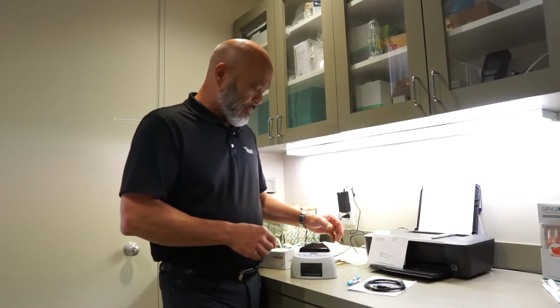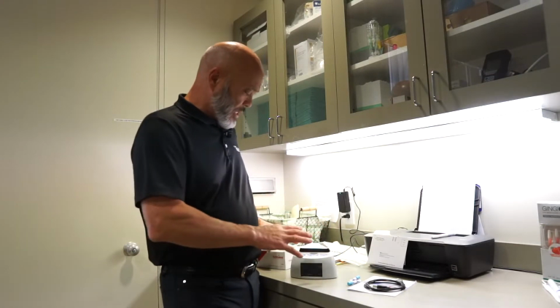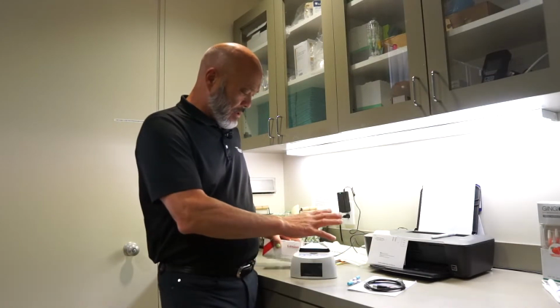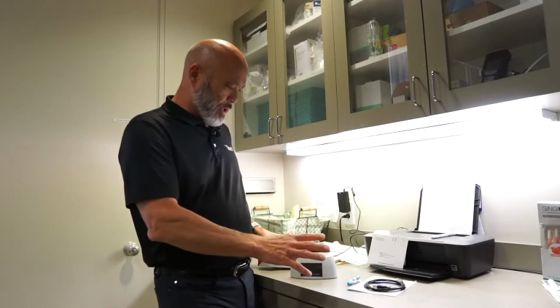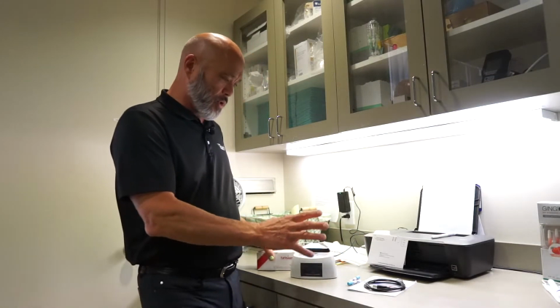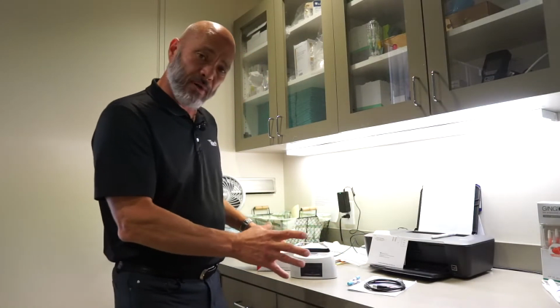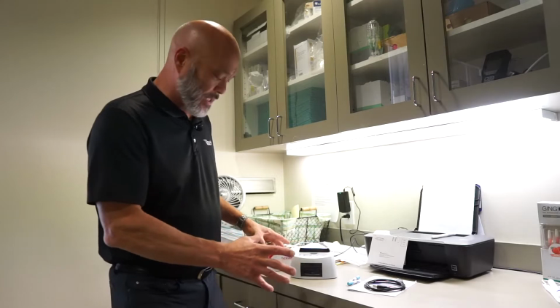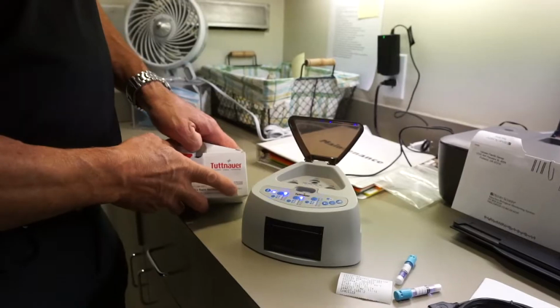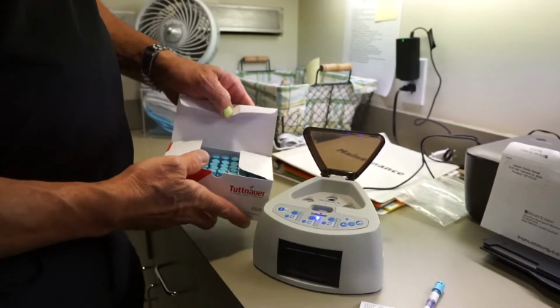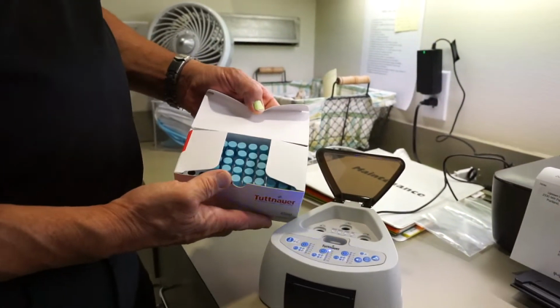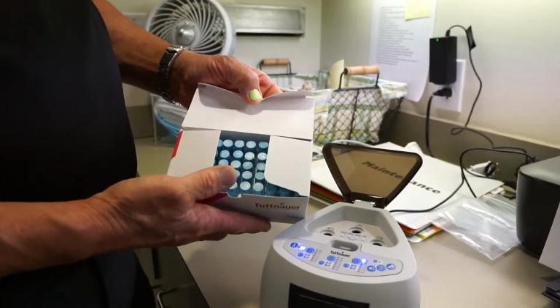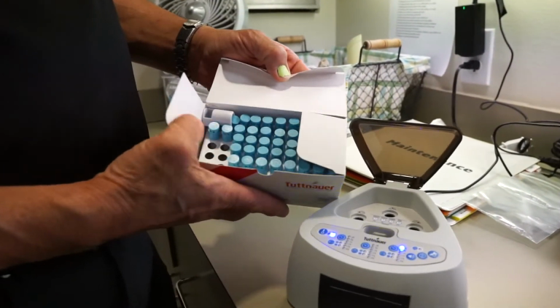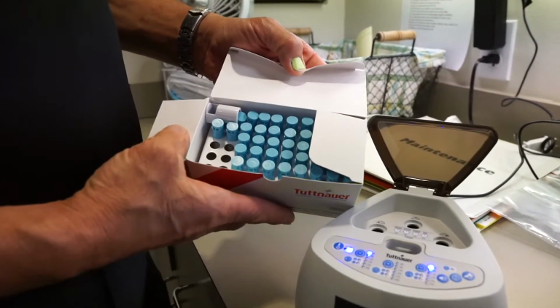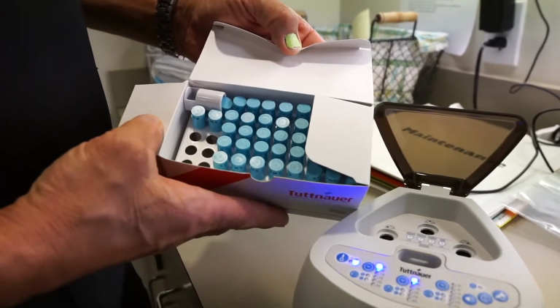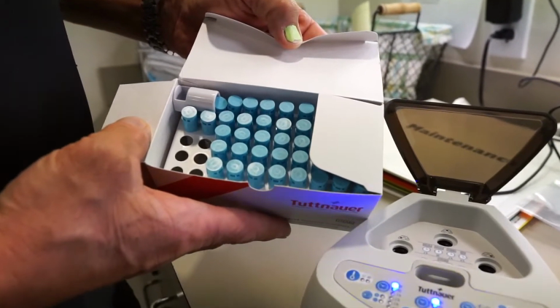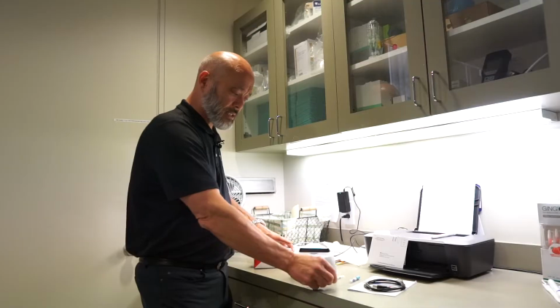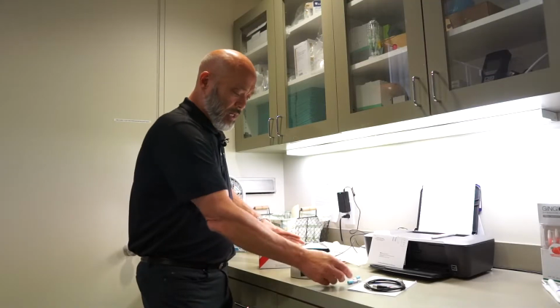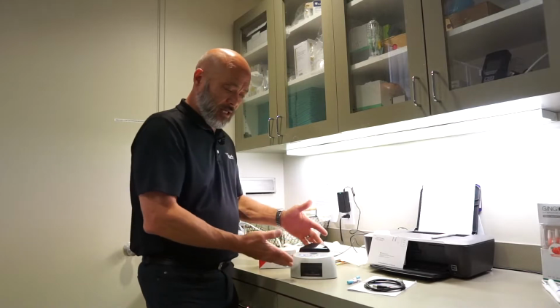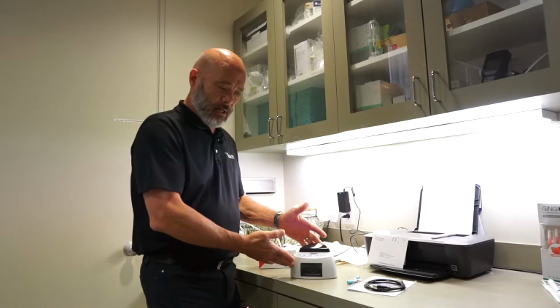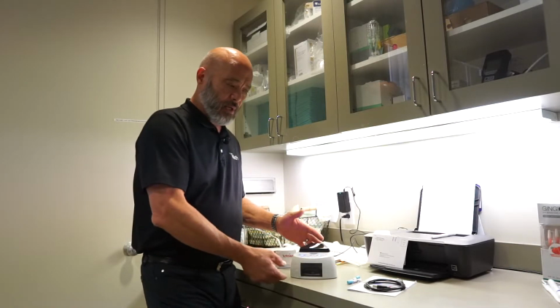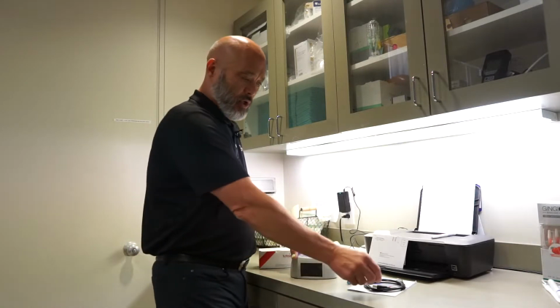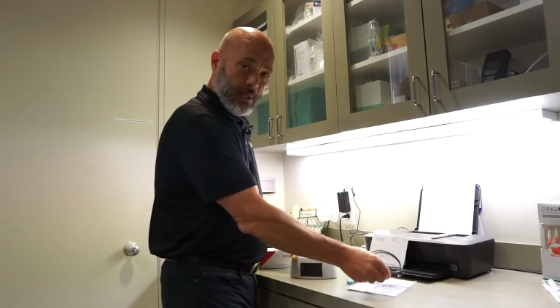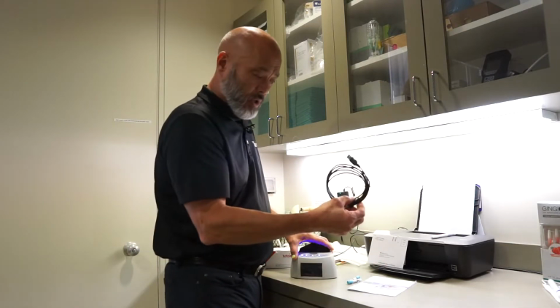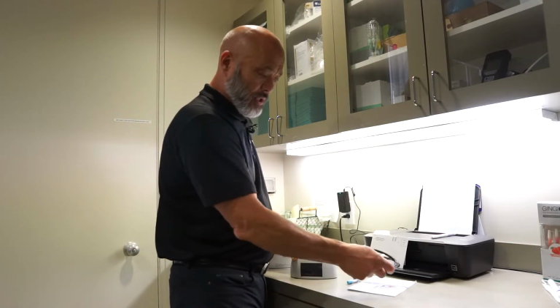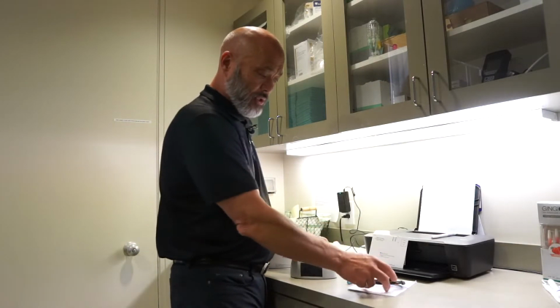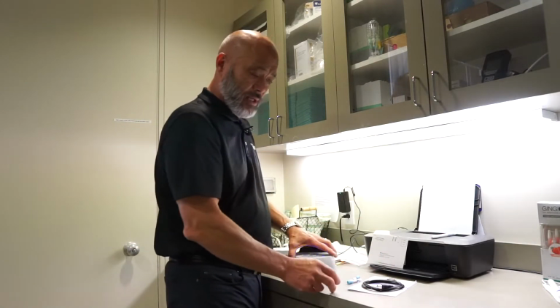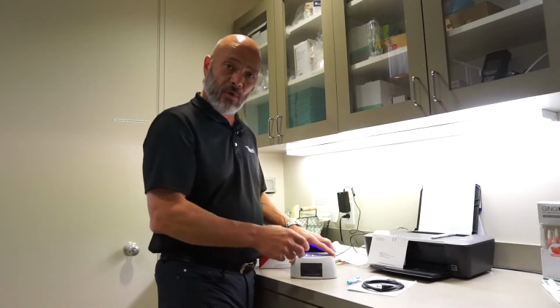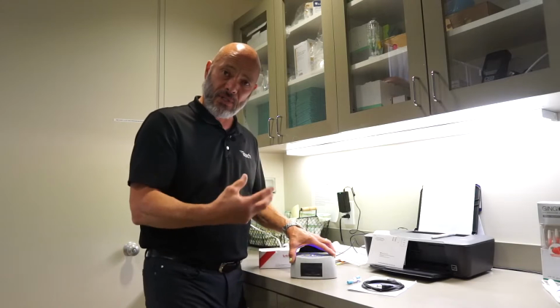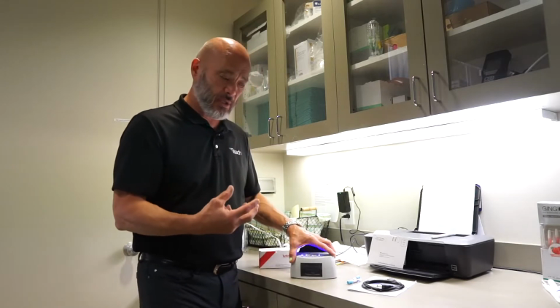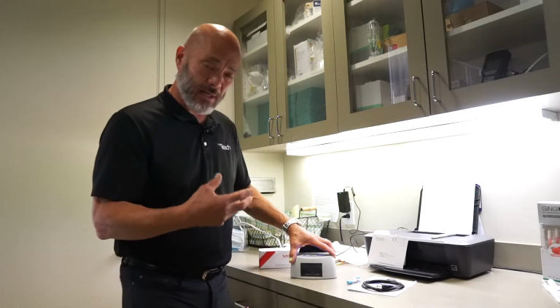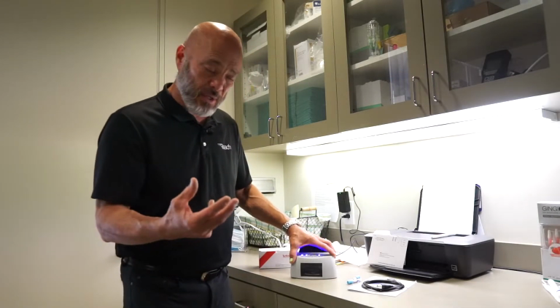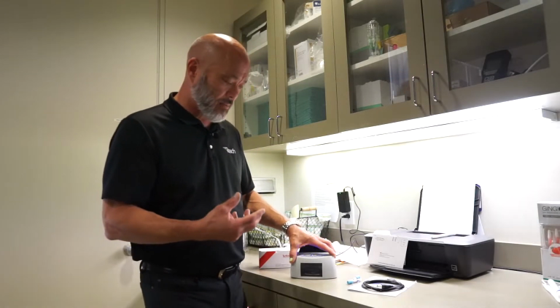When you order the kit, you get a package of 50 vials — spore tests — the incubator, and the USB cord to connect to the internet for digital logging, and we'll go into that in a minute.